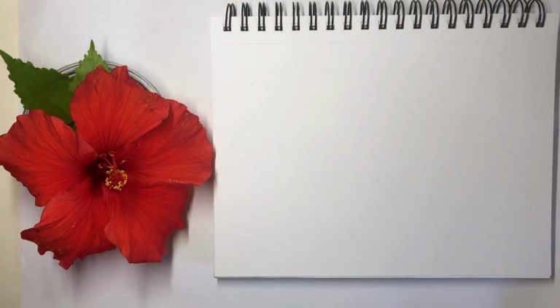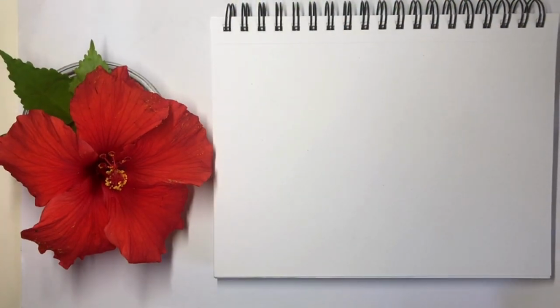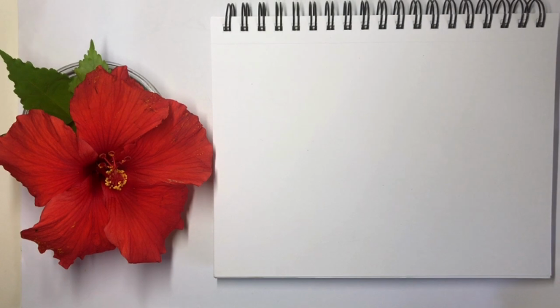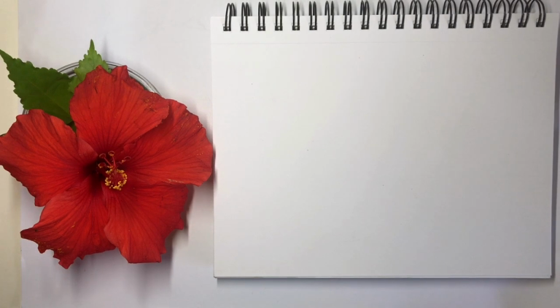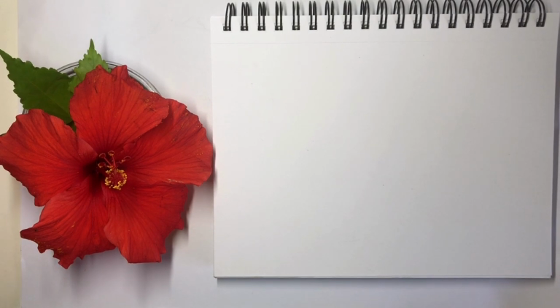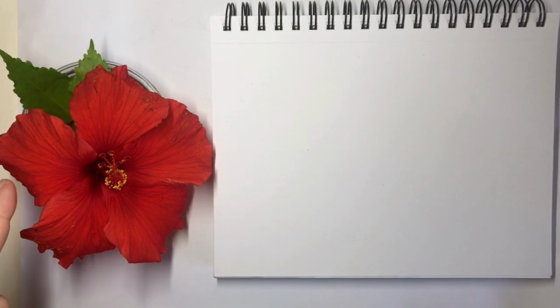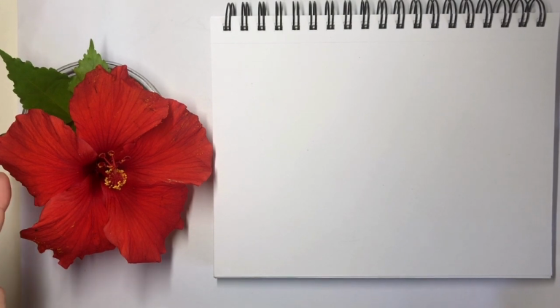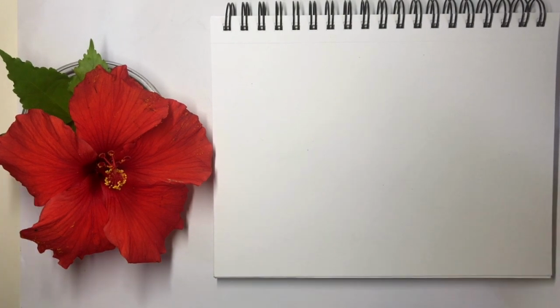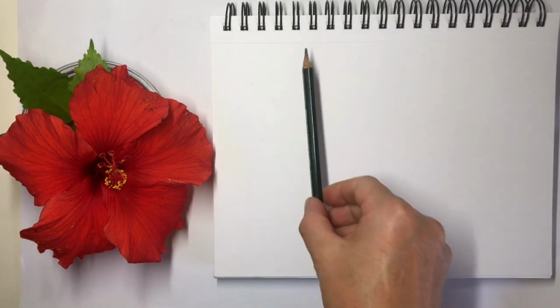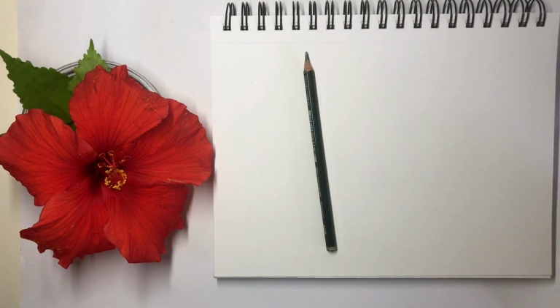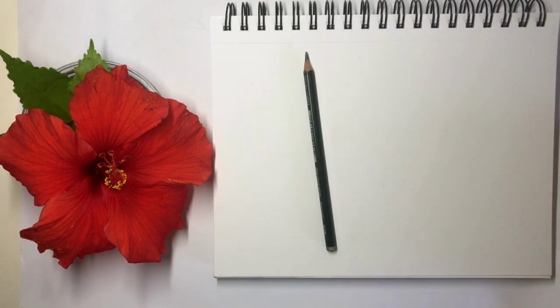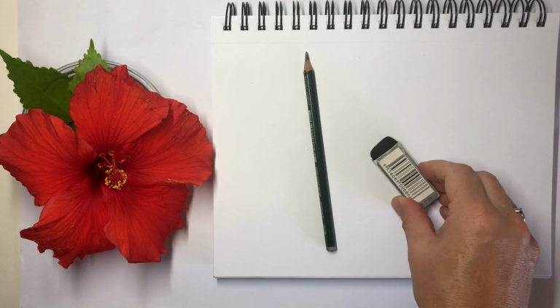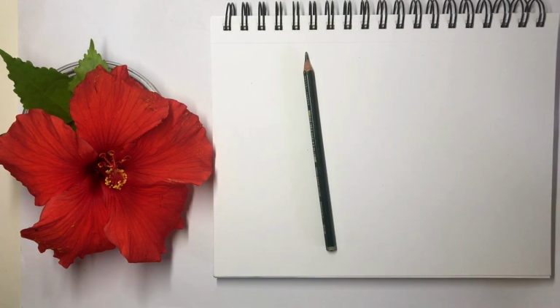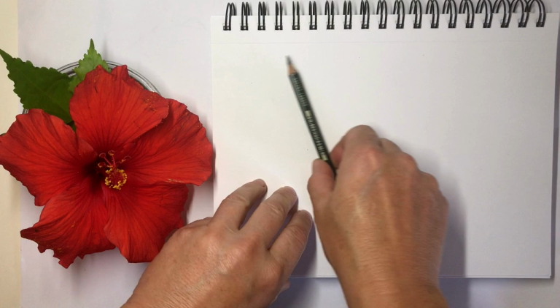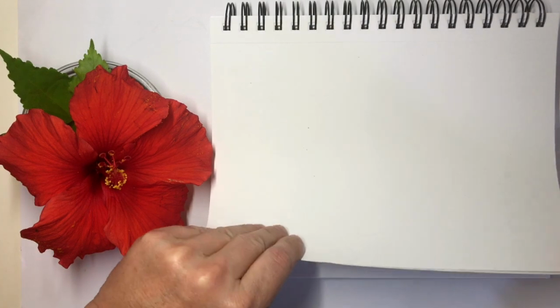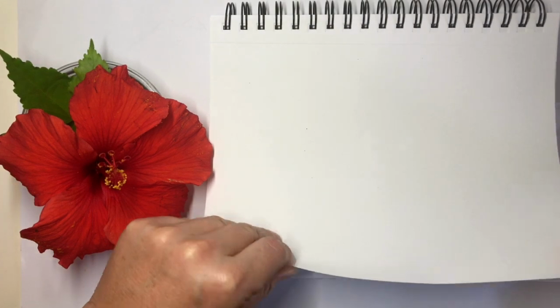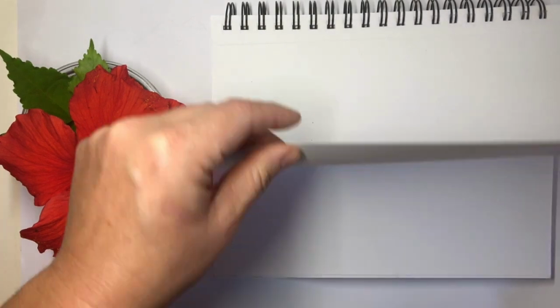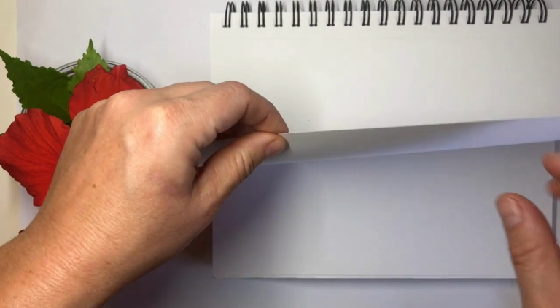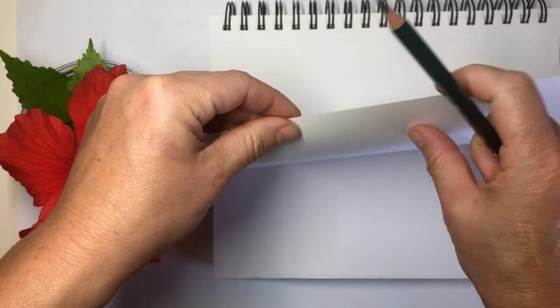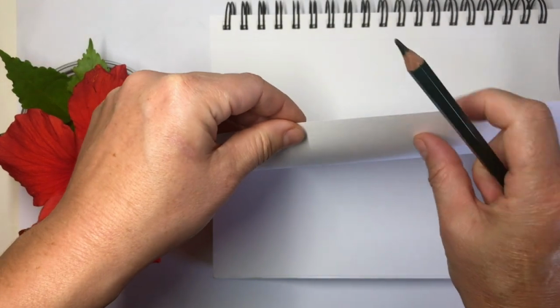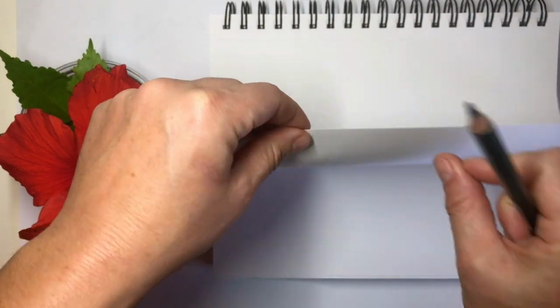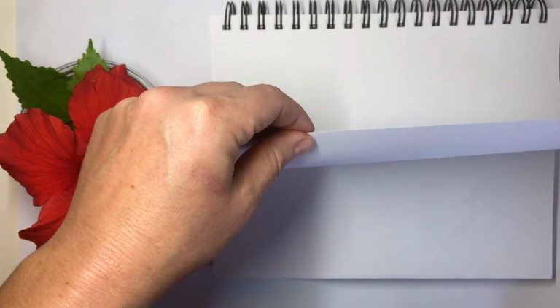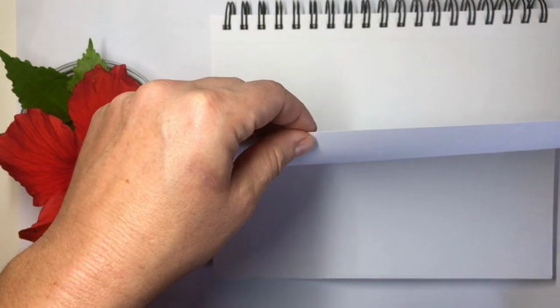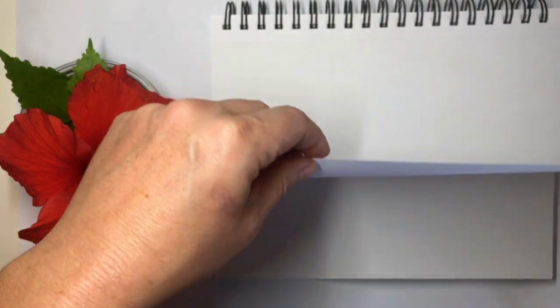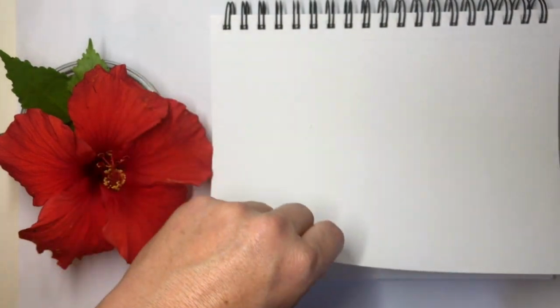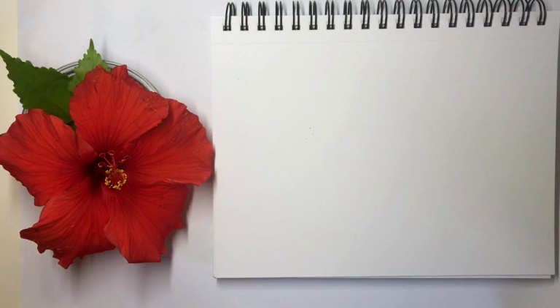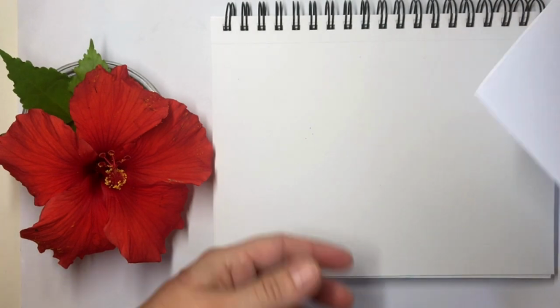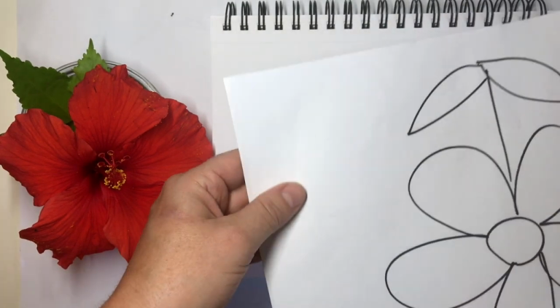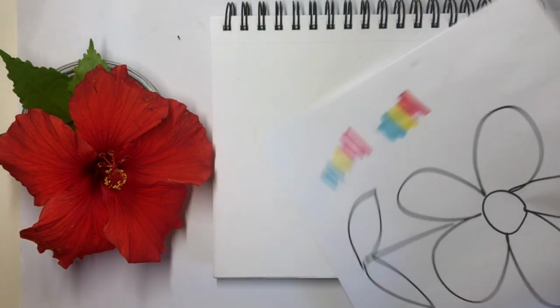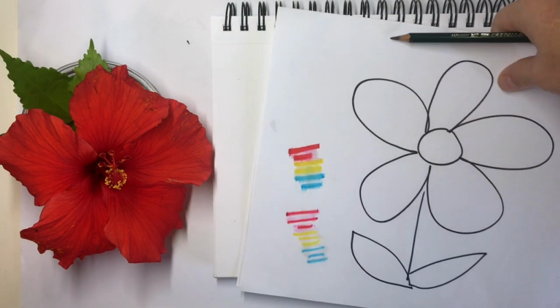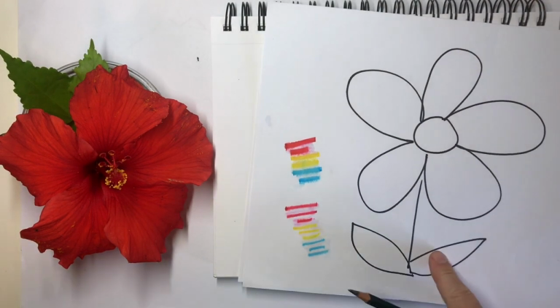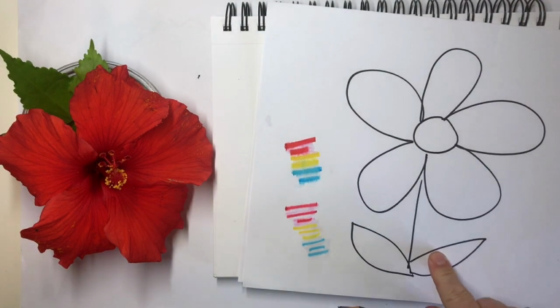So, what supplies are we going to need? You're going to need a flower. You're going to need a pencil. An eraser is good. And you're going to want some paper. Thicker paper is better, like watercolor or card stock. But if you don't have that, photocopy paper will work too.